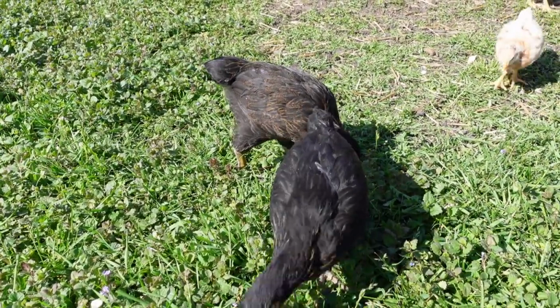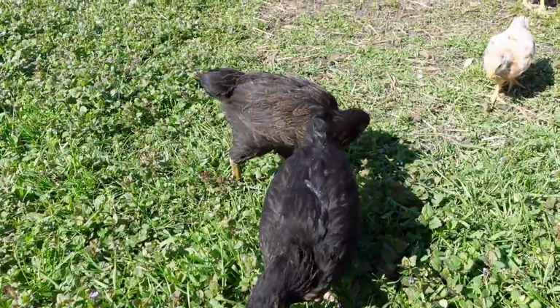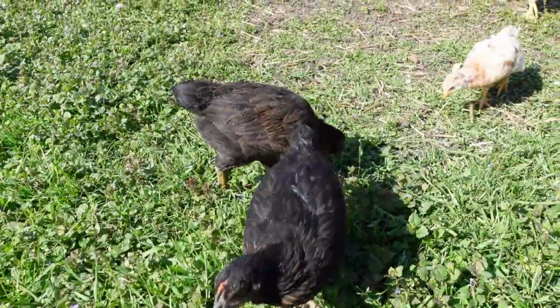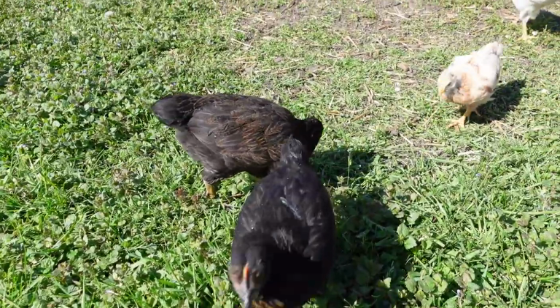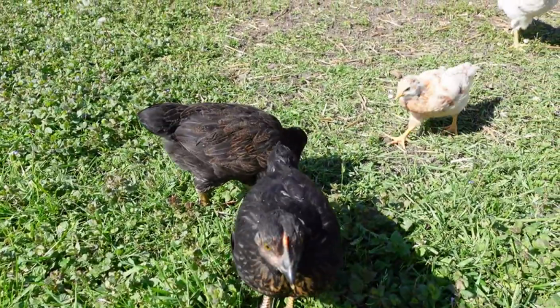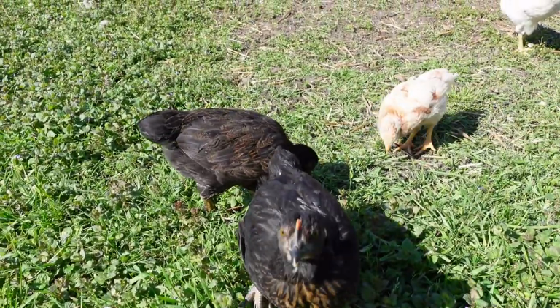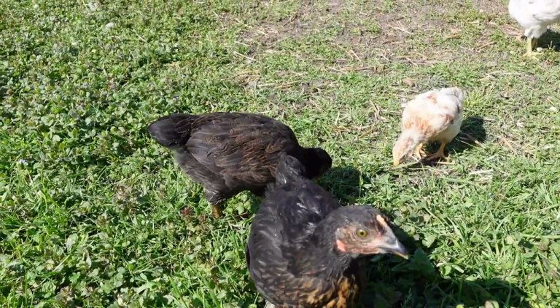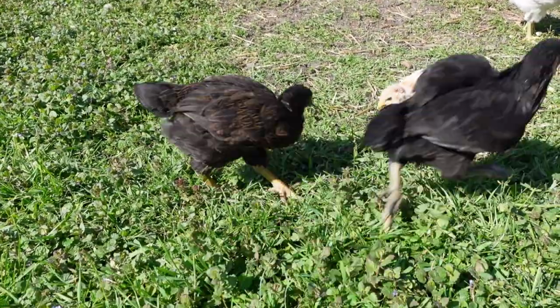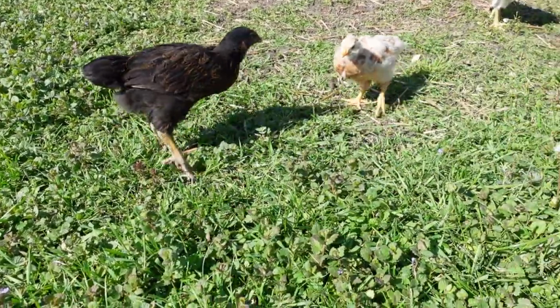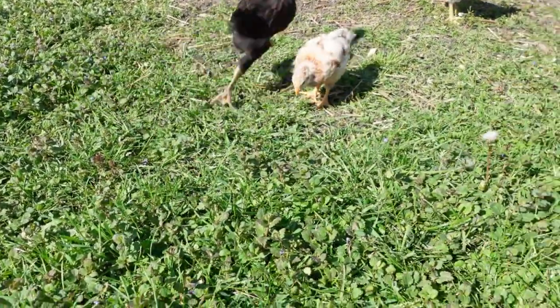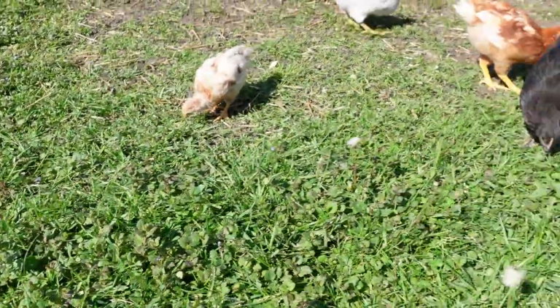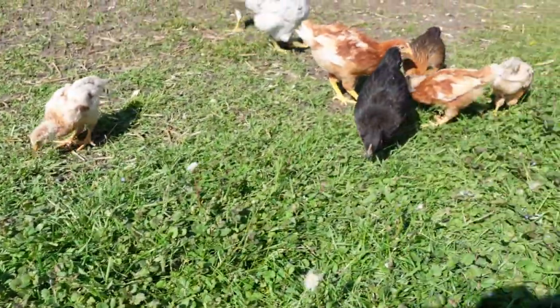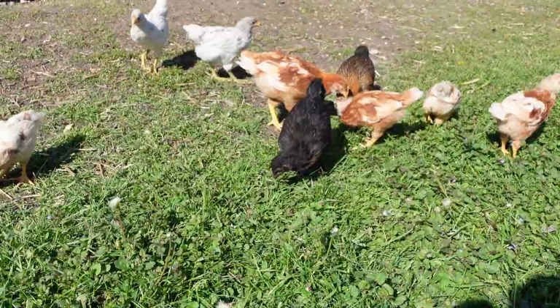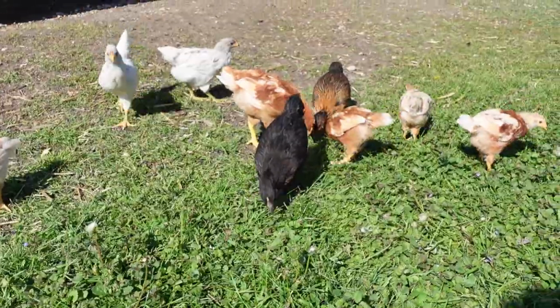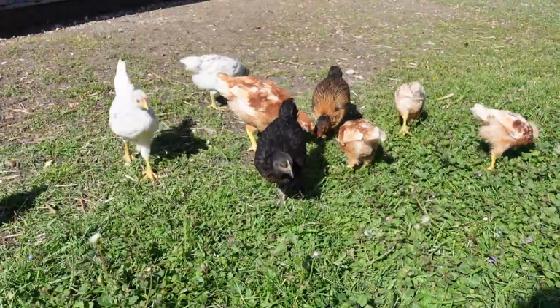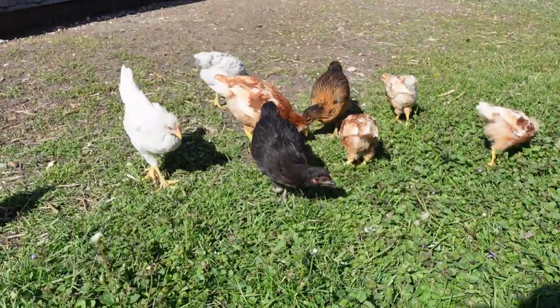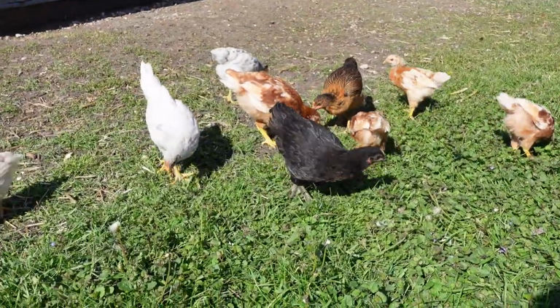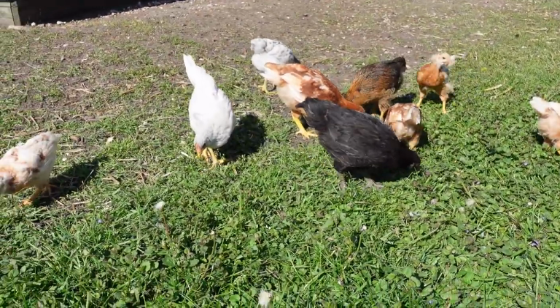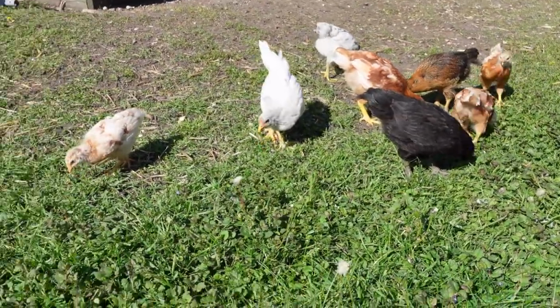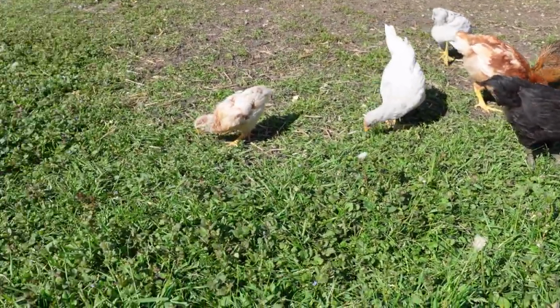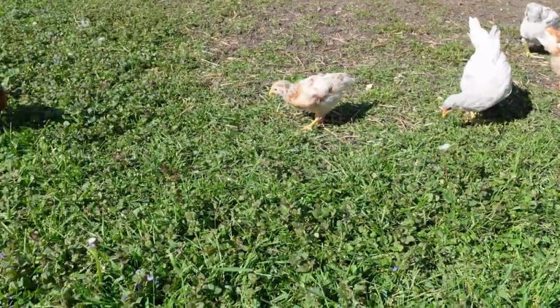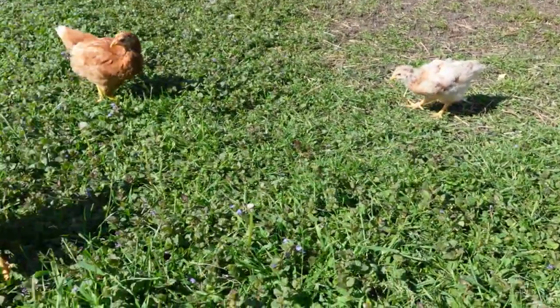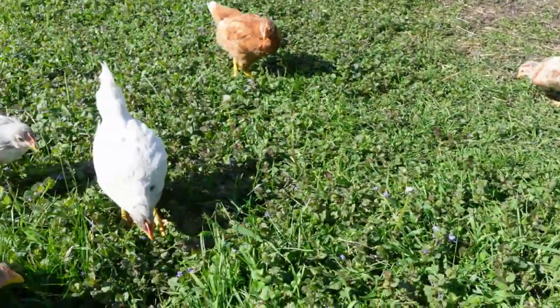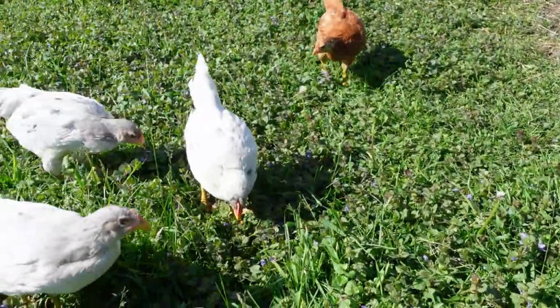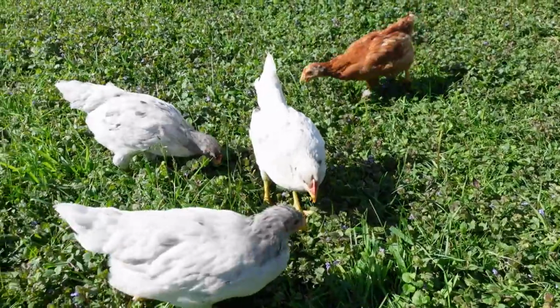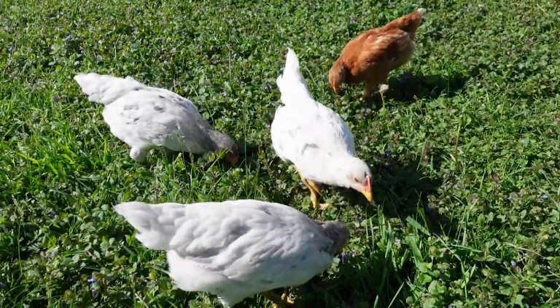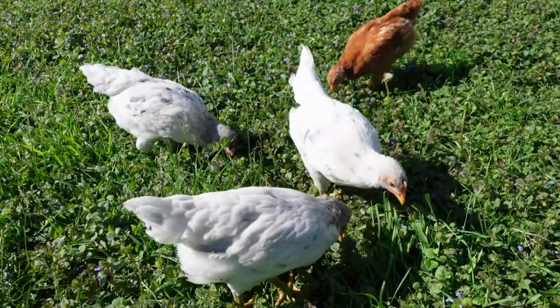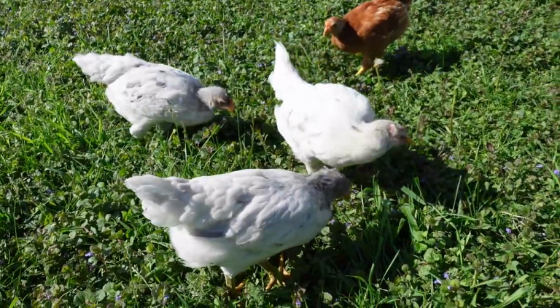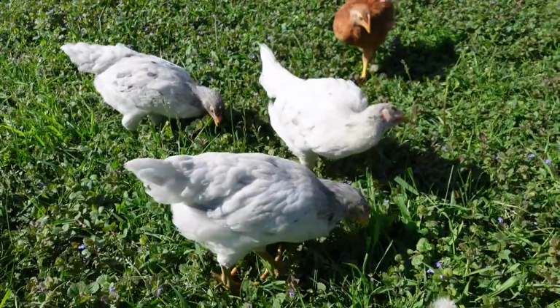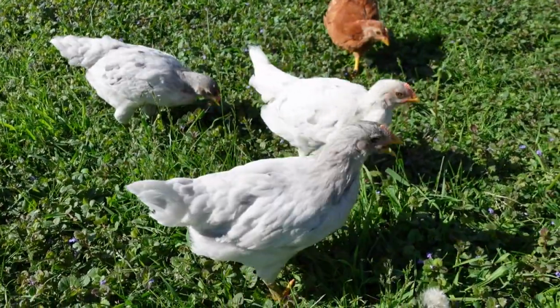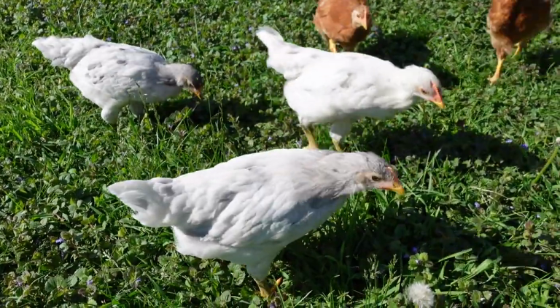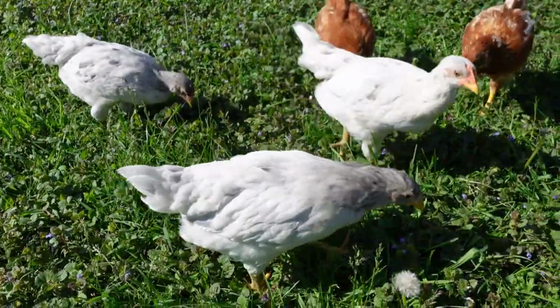I don't know if you can see that, but just the brown feathers on that one in the back and that other is black. They're outdoors by the way. We've opened up a big area here and they're out foraging and they're doing great.